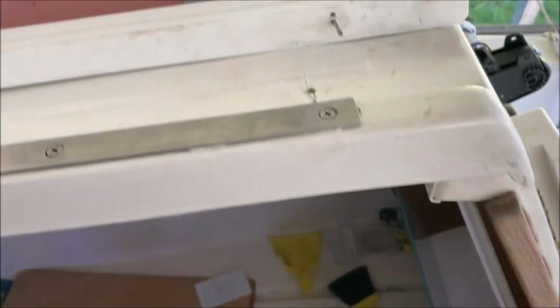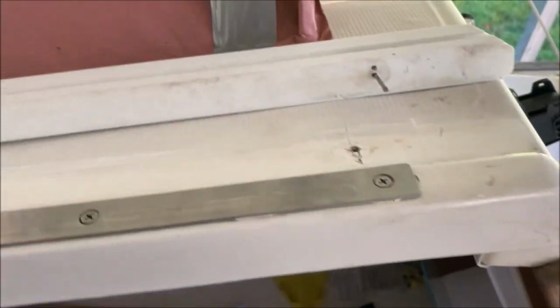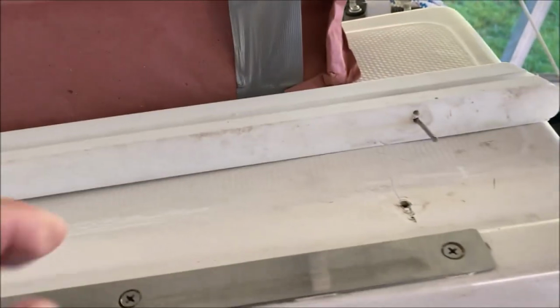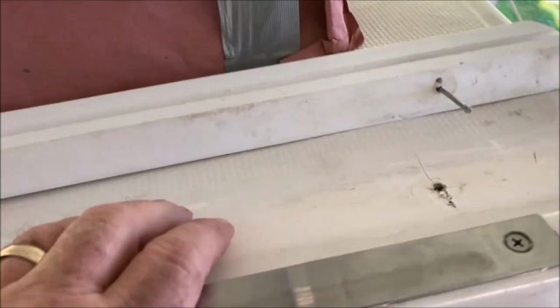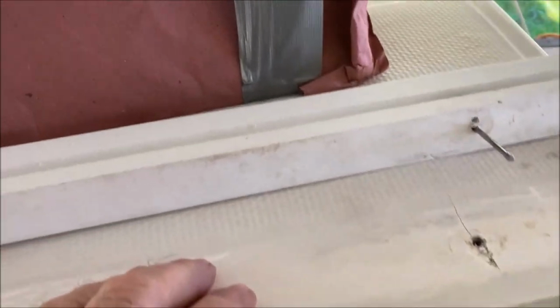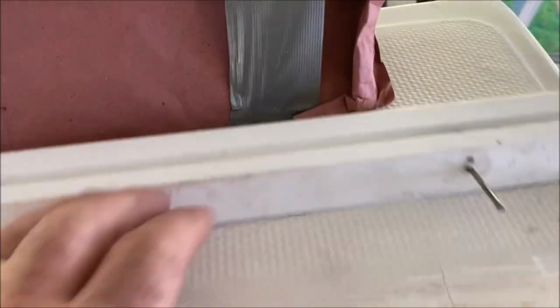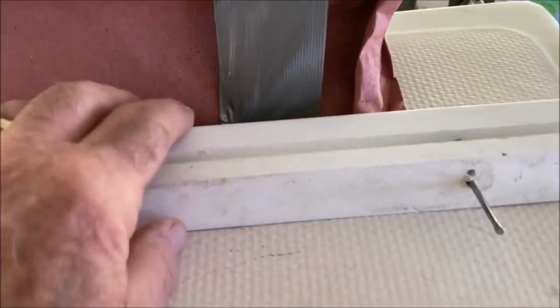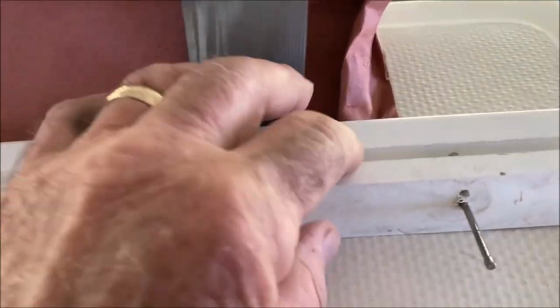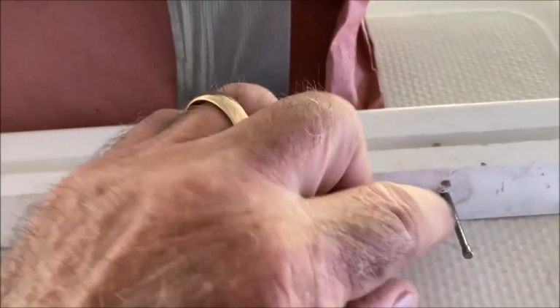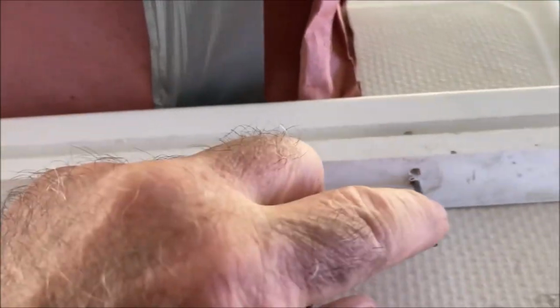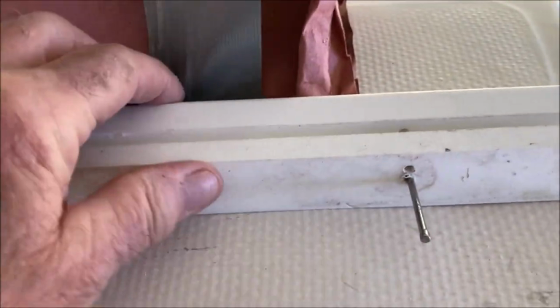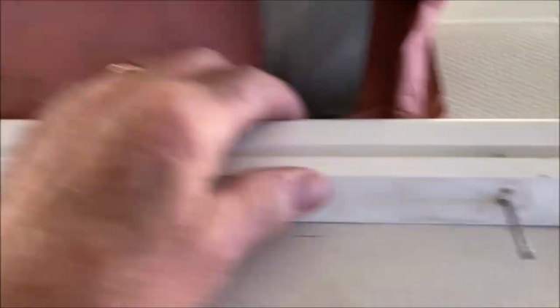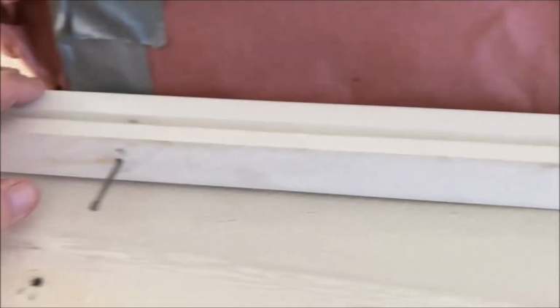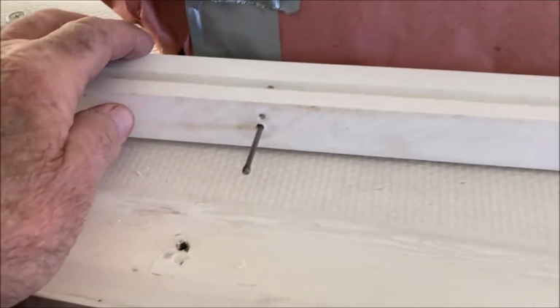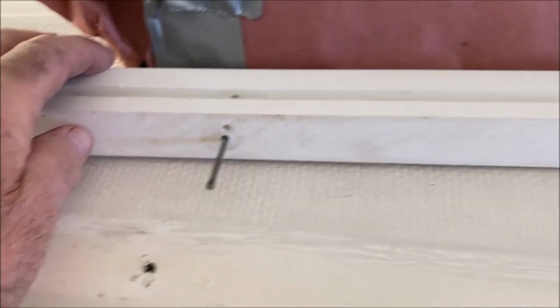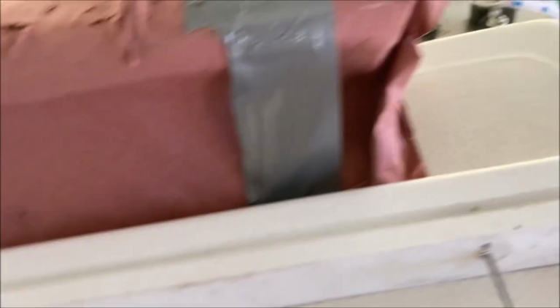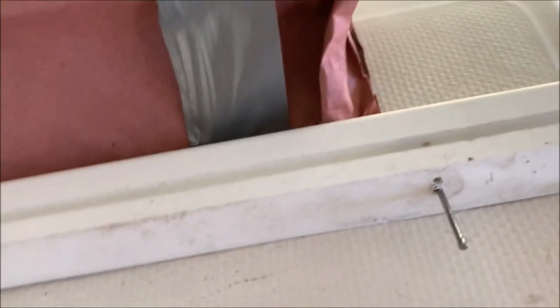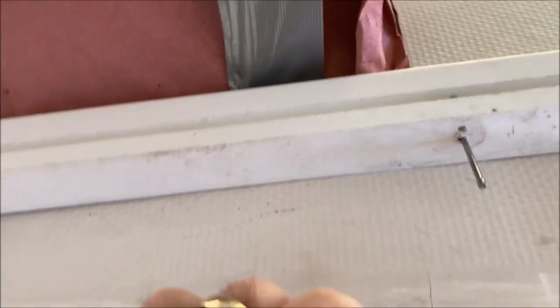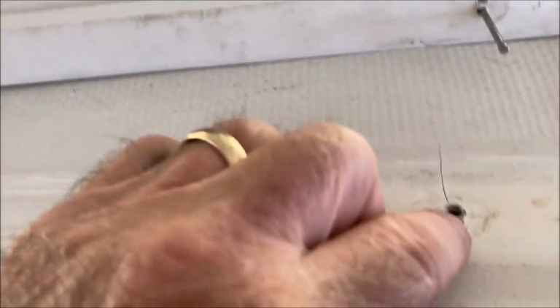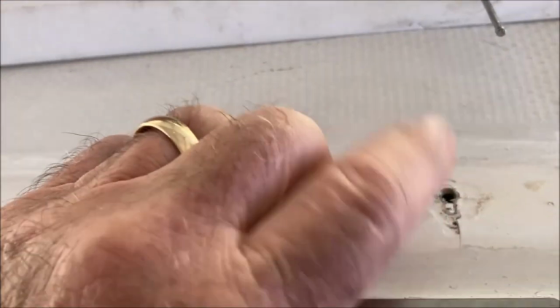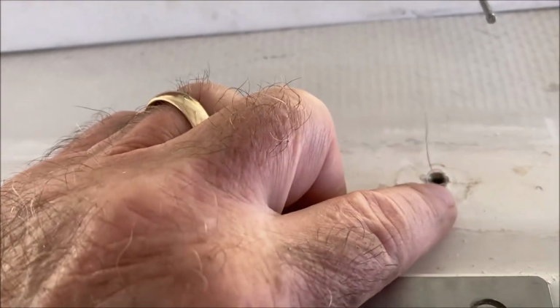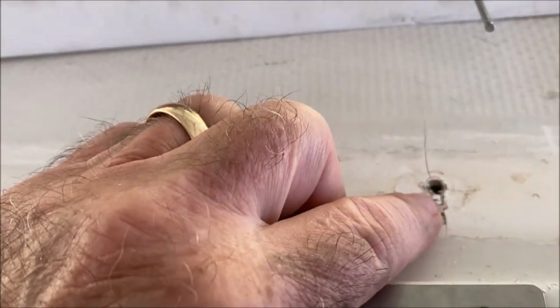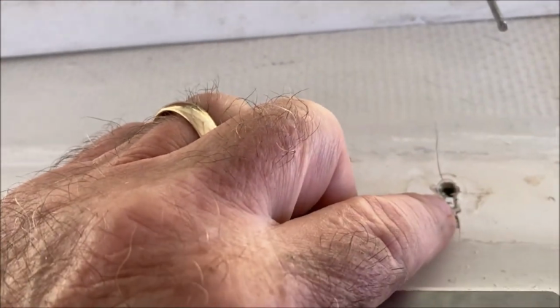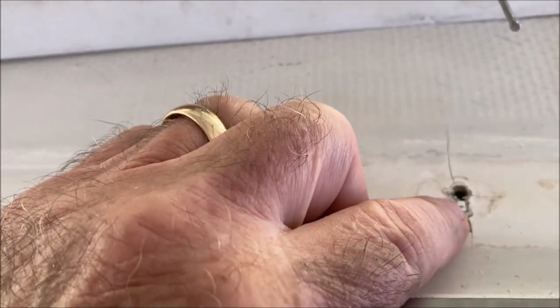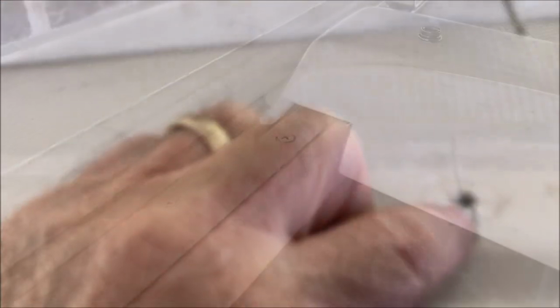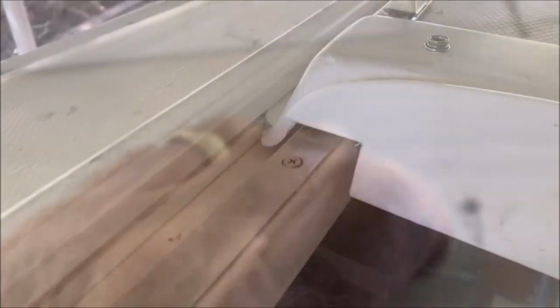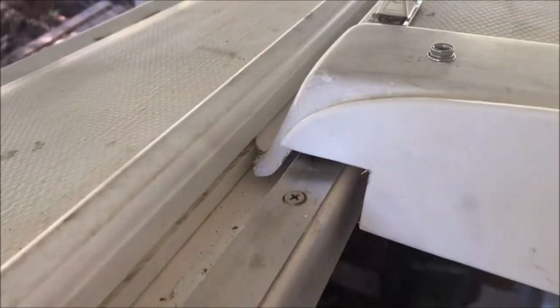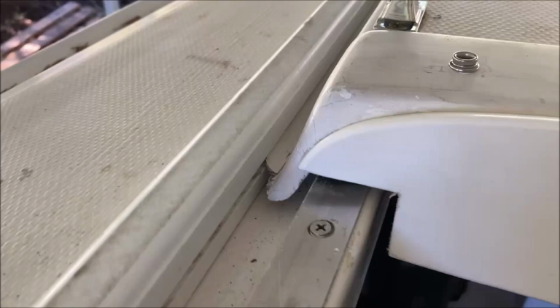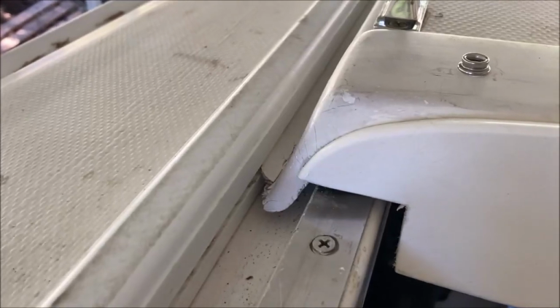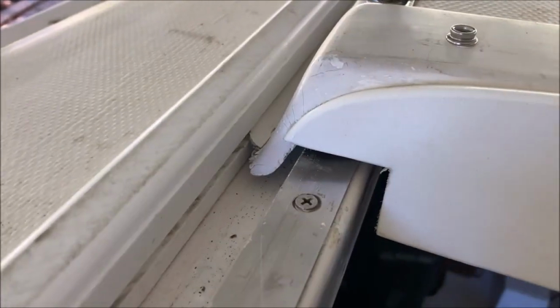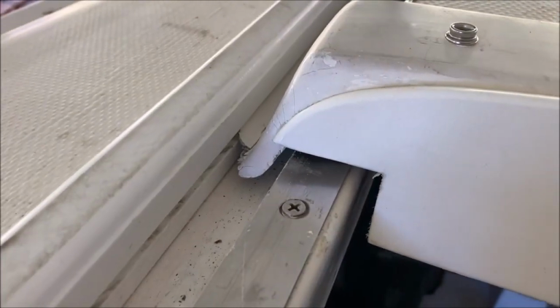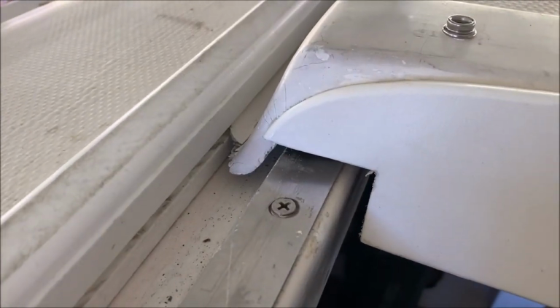We're getting ready to reinstall the hatch. I've taken the rails that we're going to line up and put some finish nails in the screw holes — that'll help me line it up in those holes down there when I'm ready to put it back together. I've got the hatch pushed into the port side rail and ready to go.